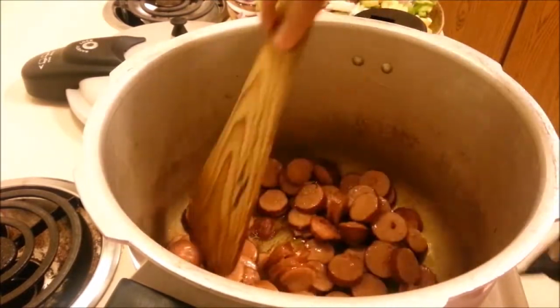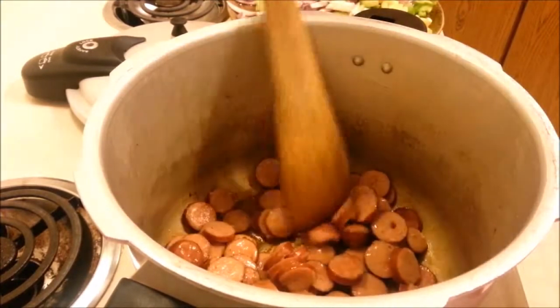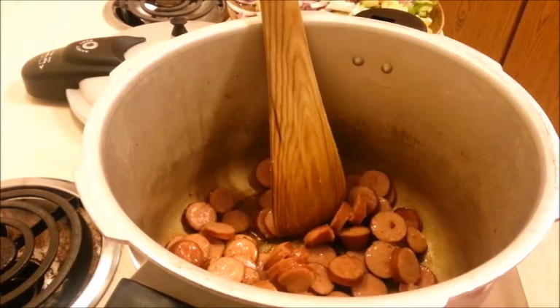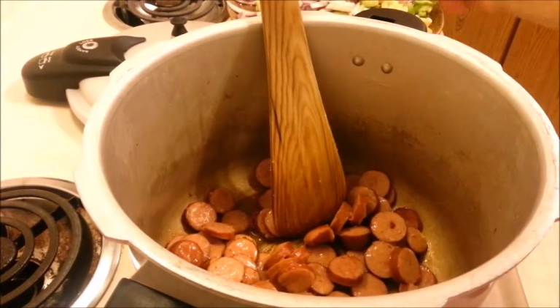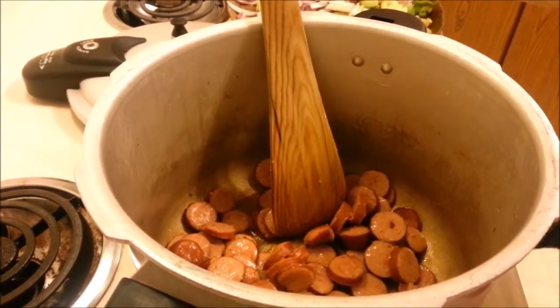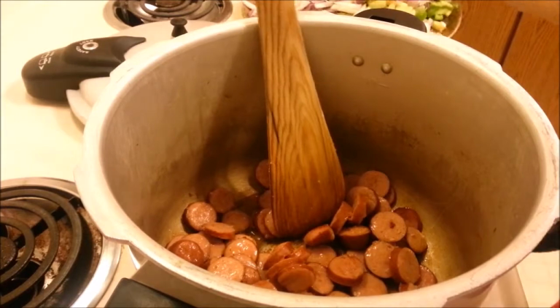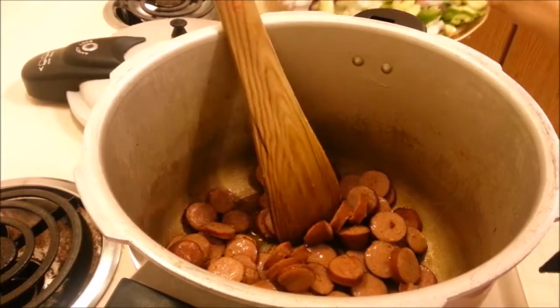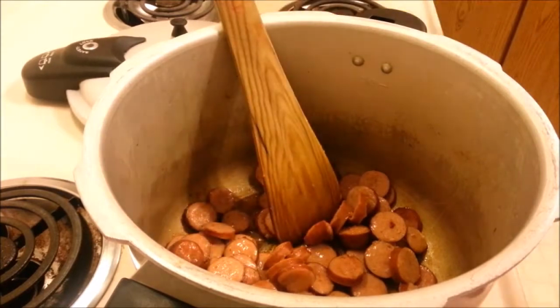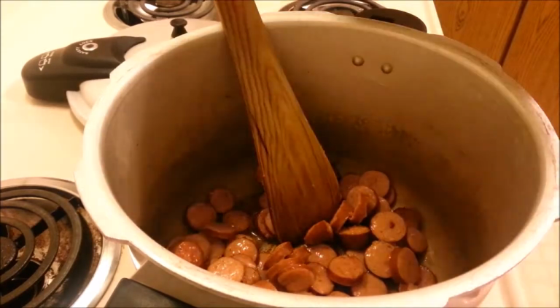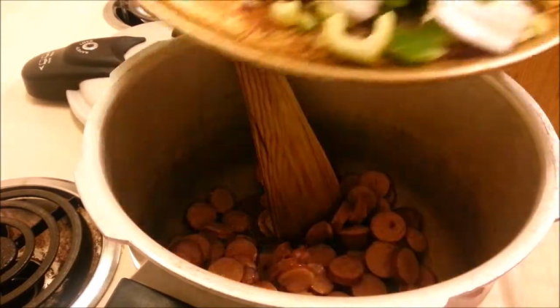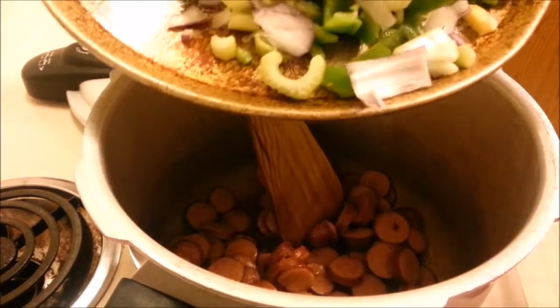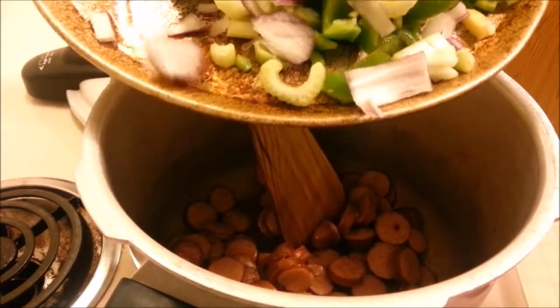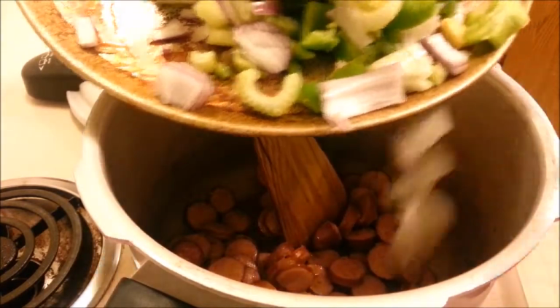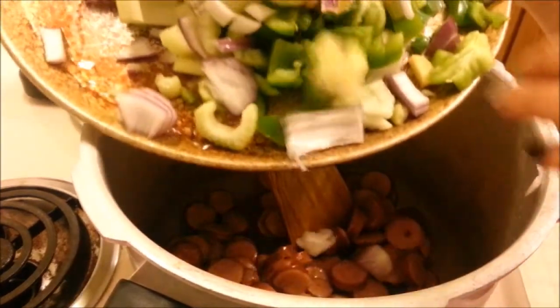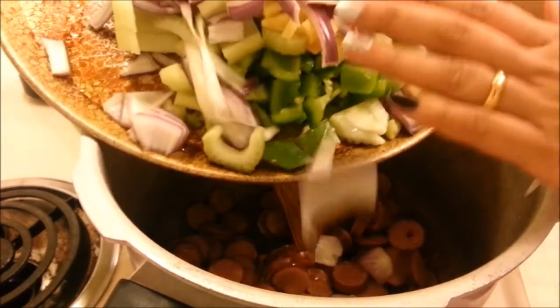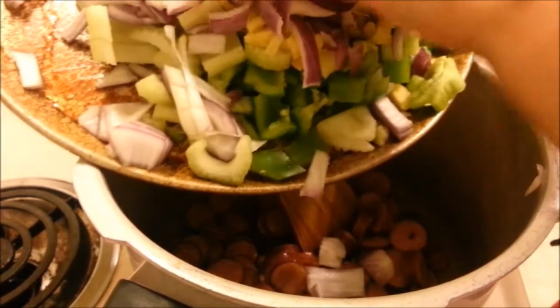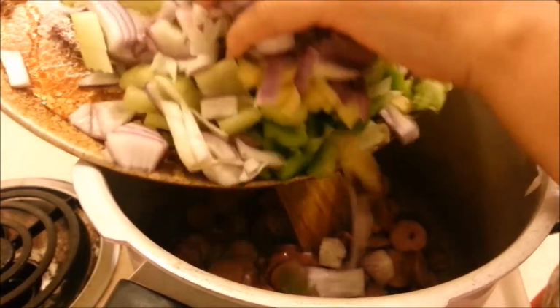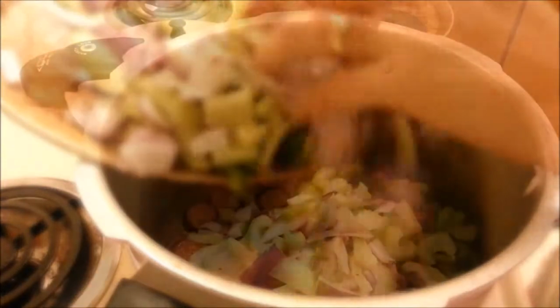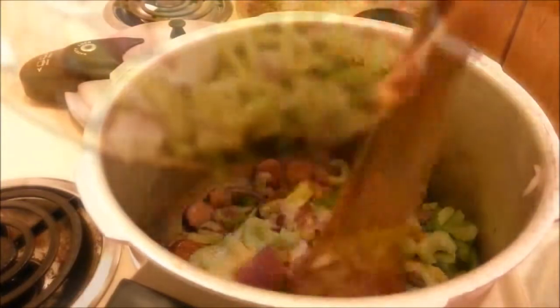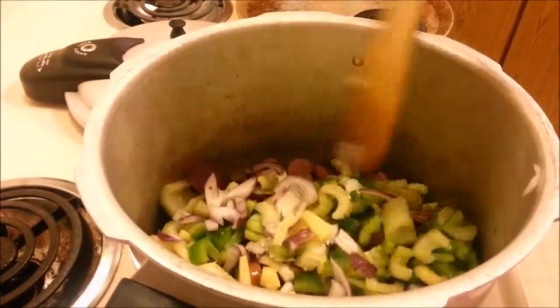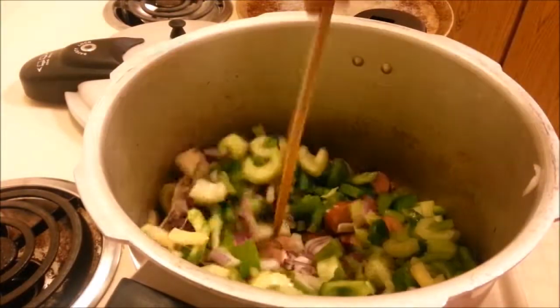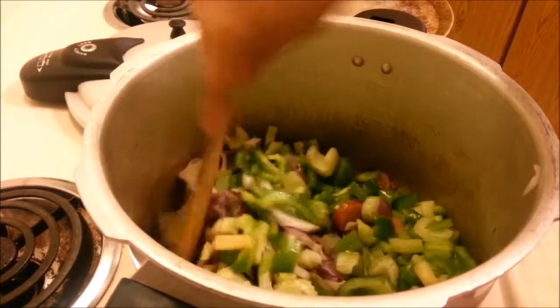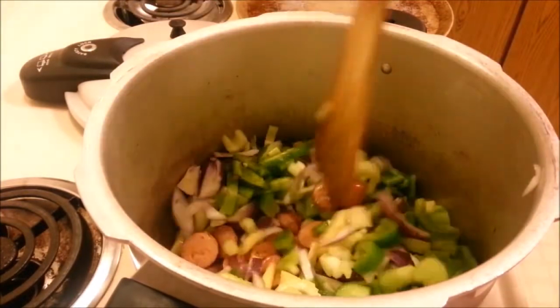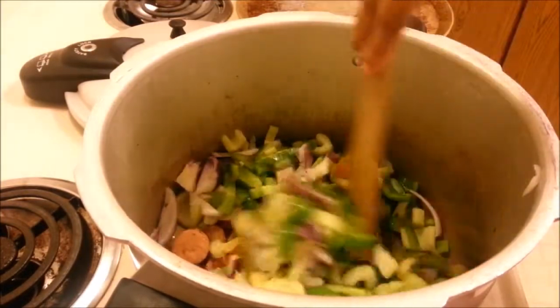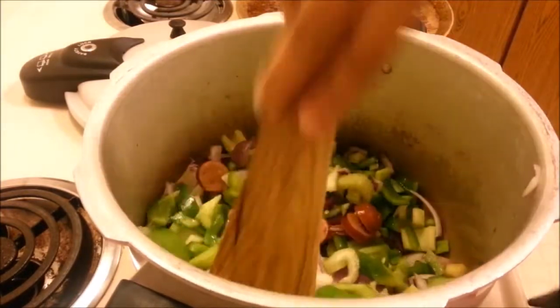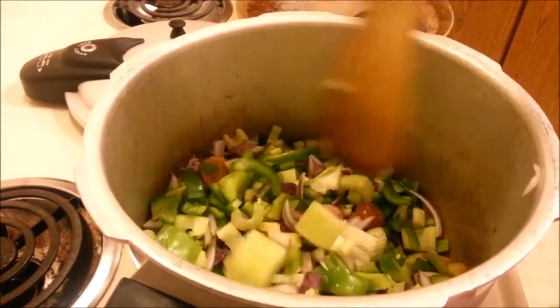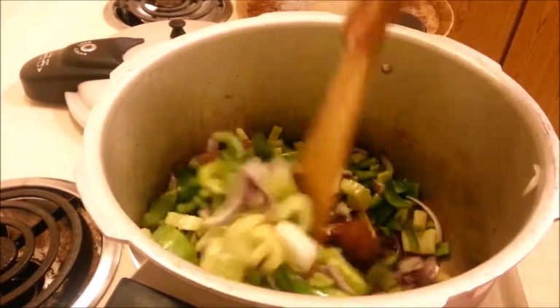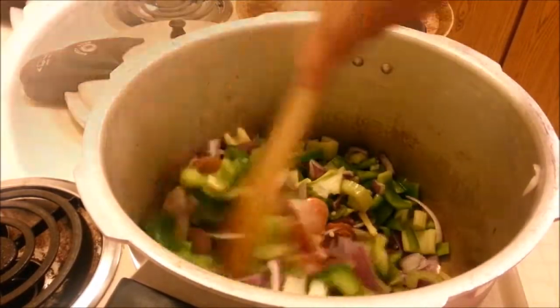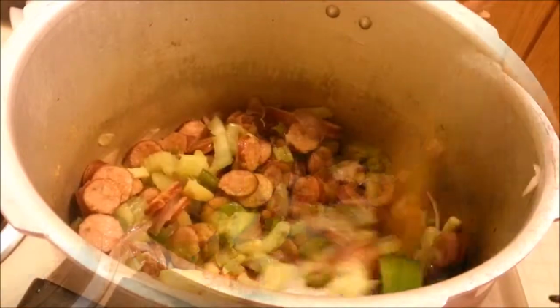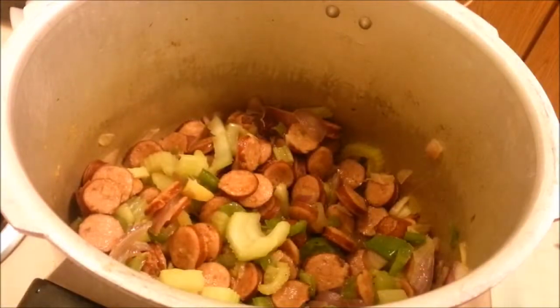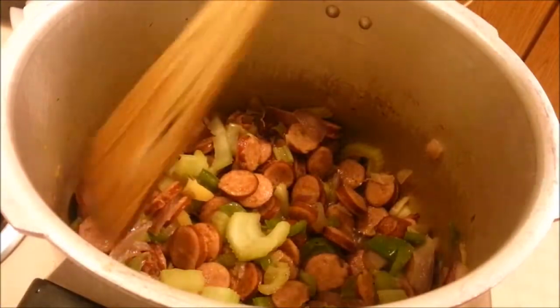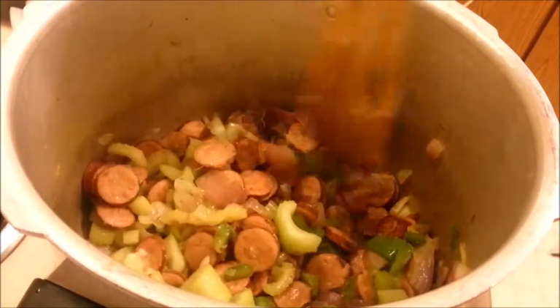After cooking the sausage for about two minutes, we're going to add all our veggies — an onion, celery, green bell pepper, and some ginger. We're going to cook this until the vegetables soften a bit. My veggies have cooked down; it took about seven minutes.